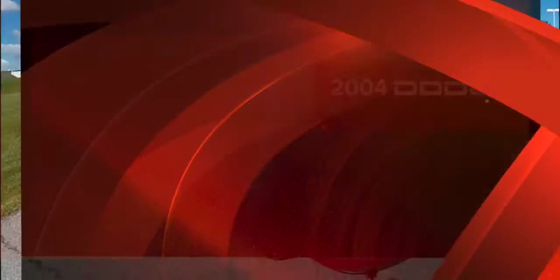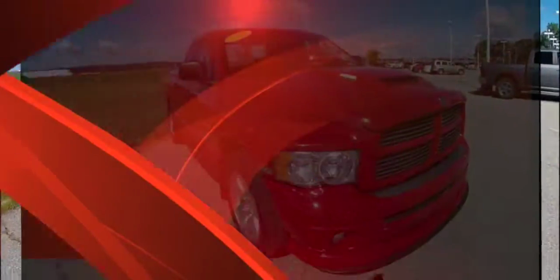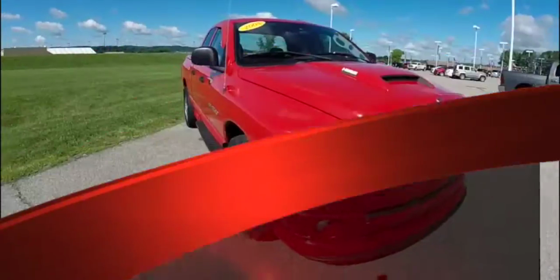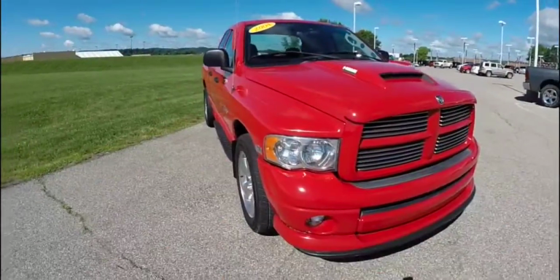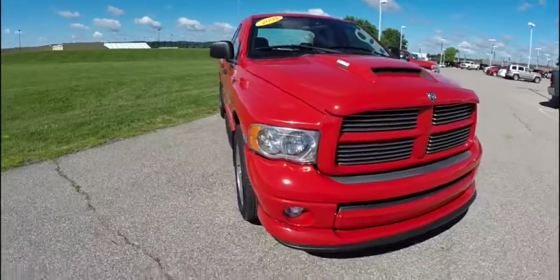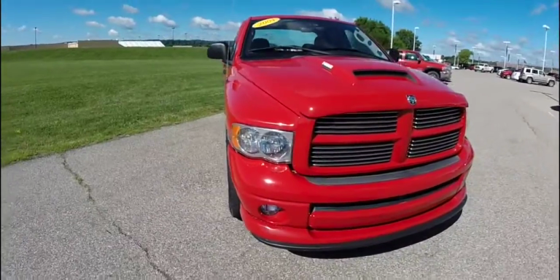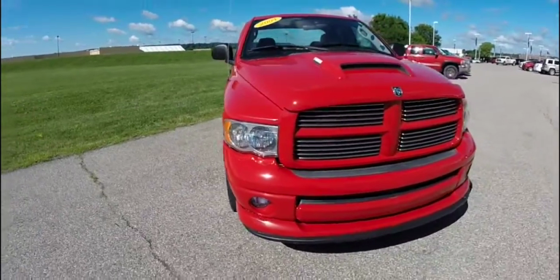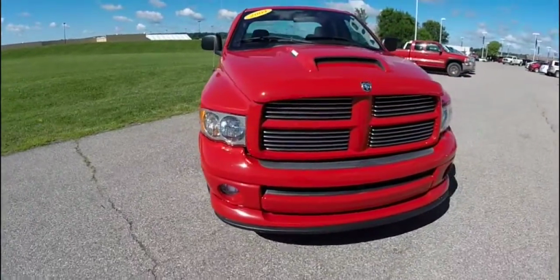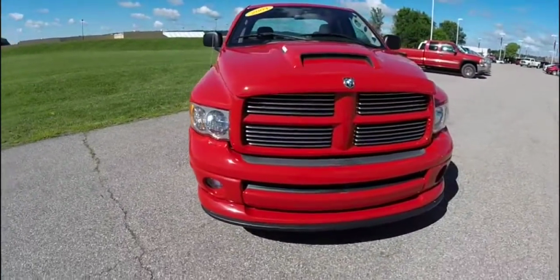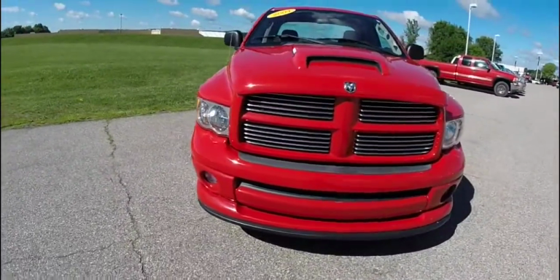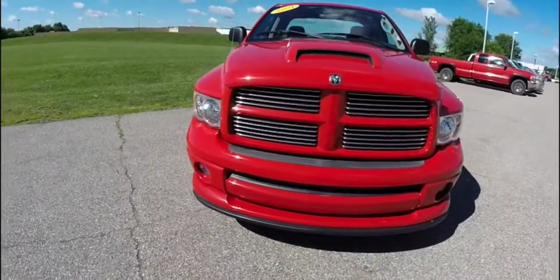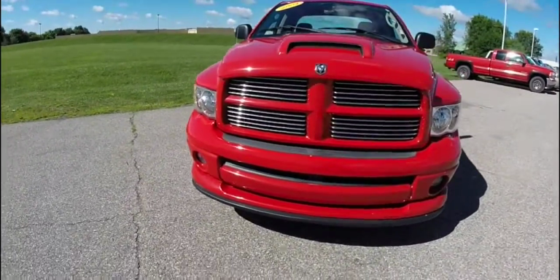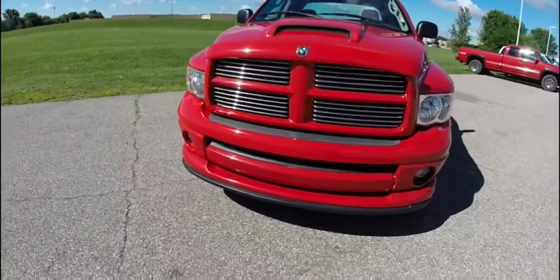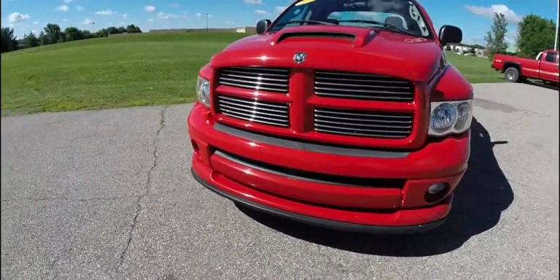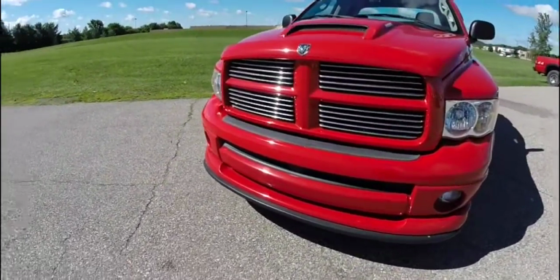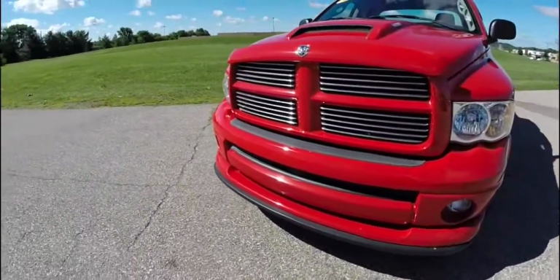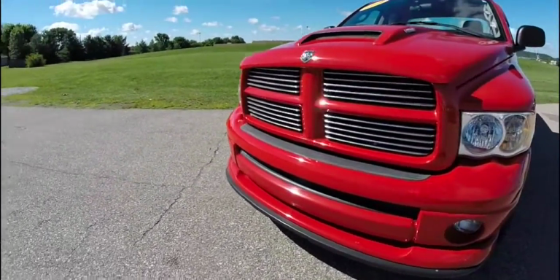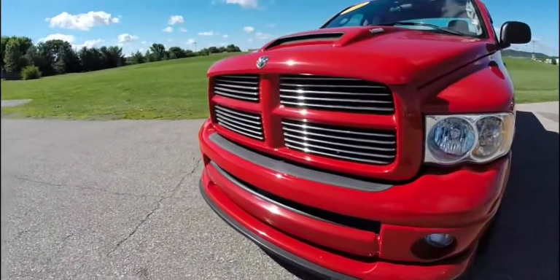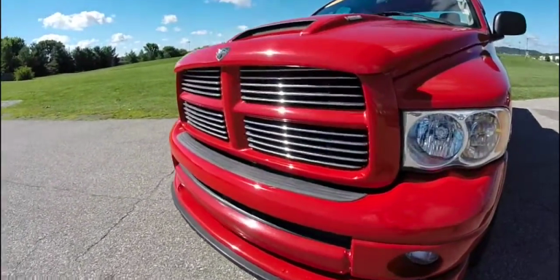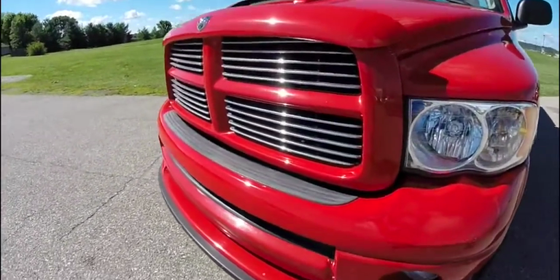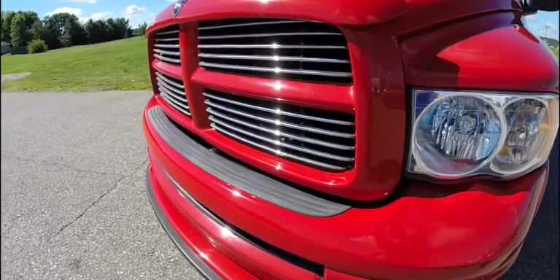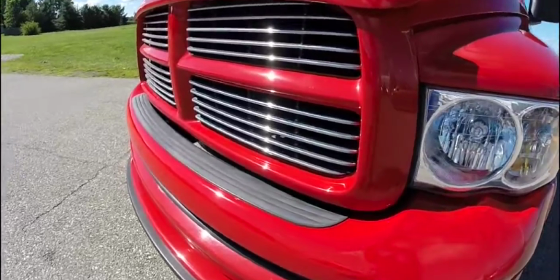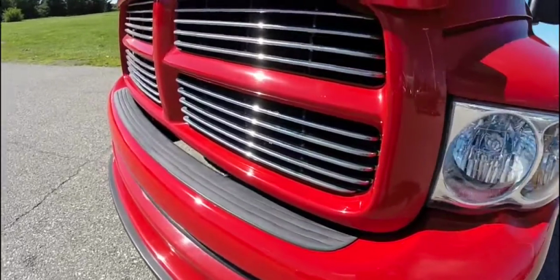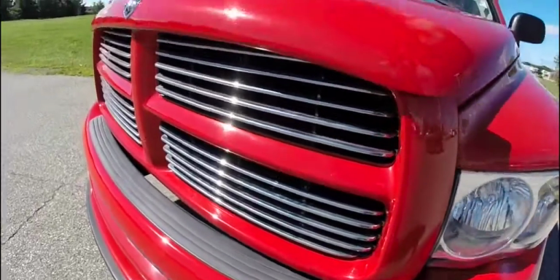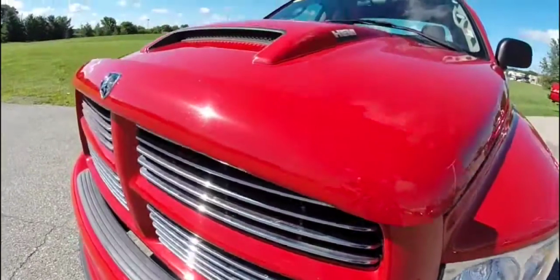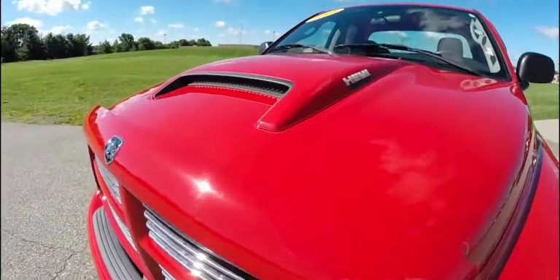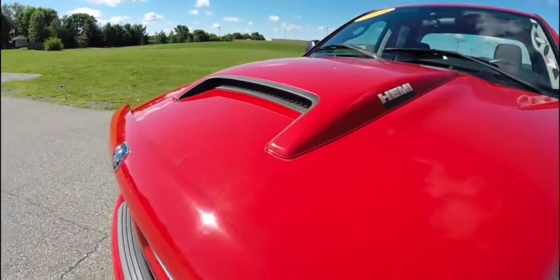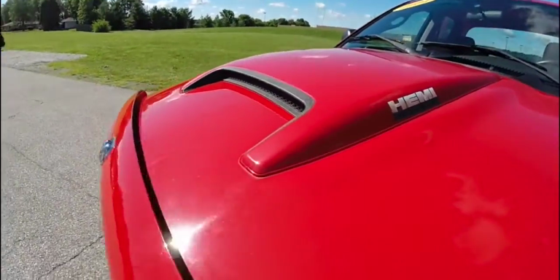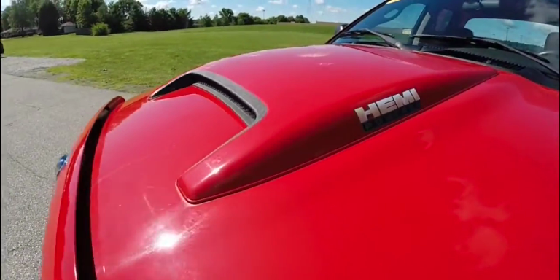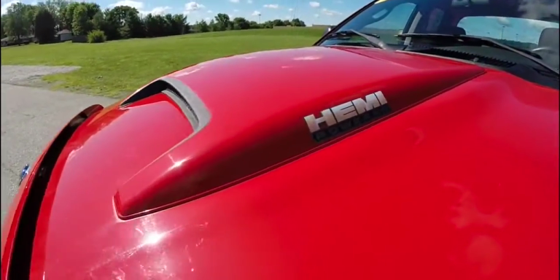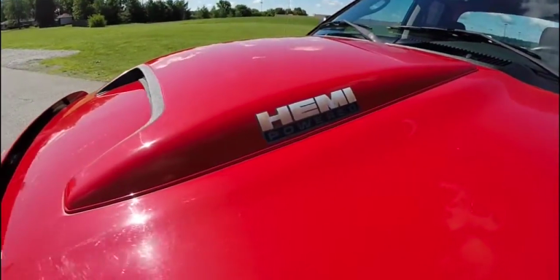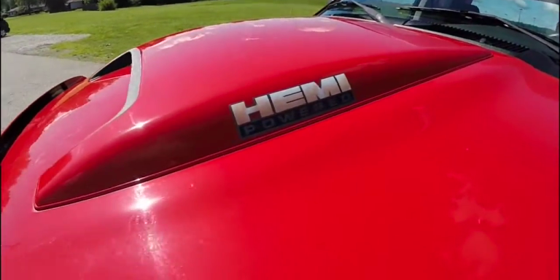Hello everyone. Today let's take a quick walk around look at a 2004 Dodge Ram SLT Hemi Sport.